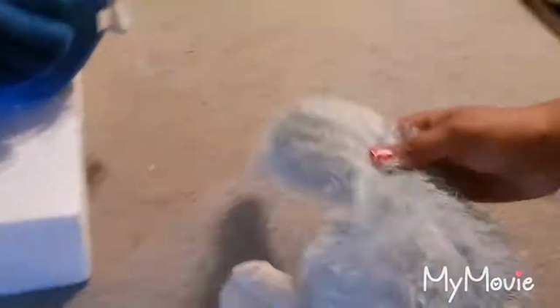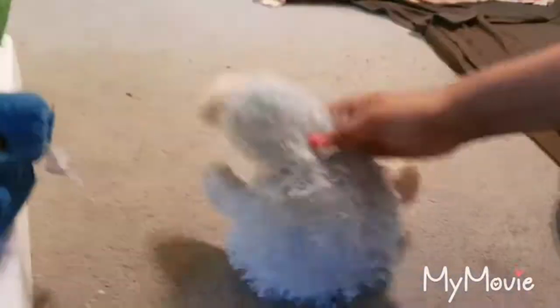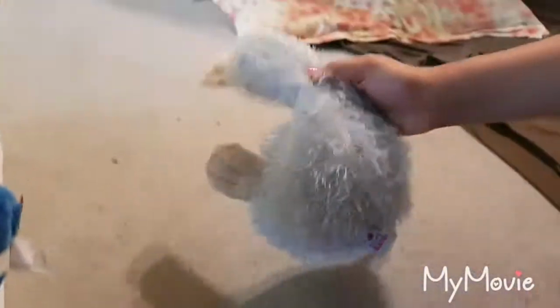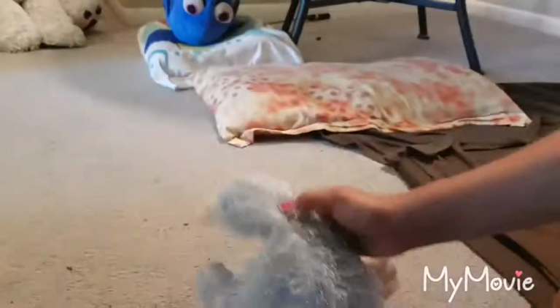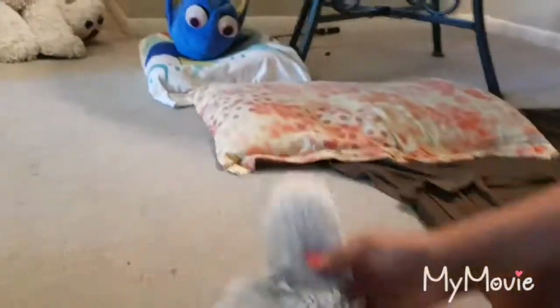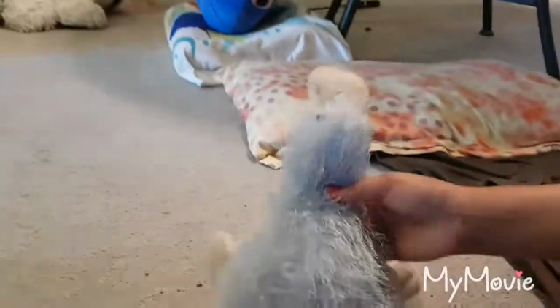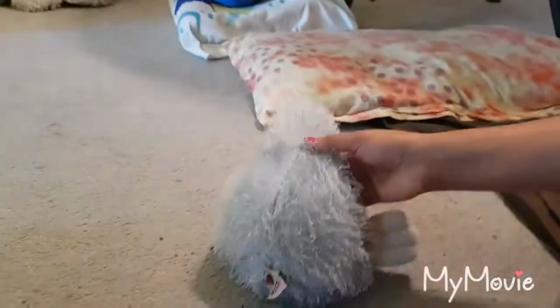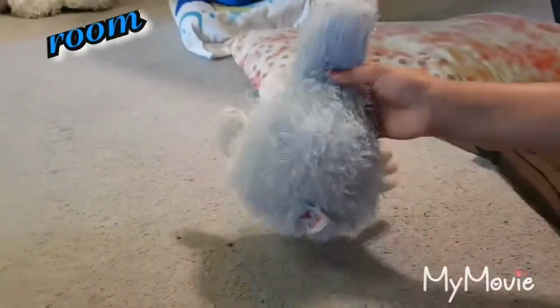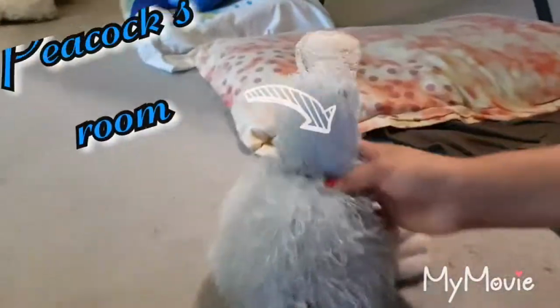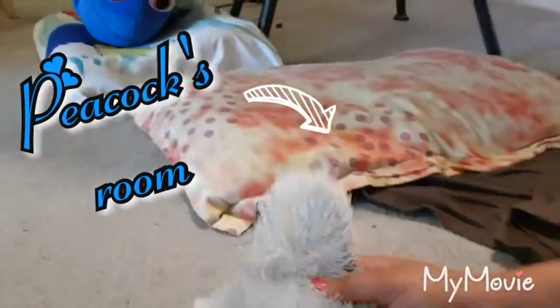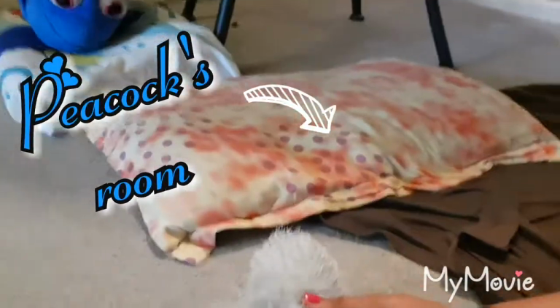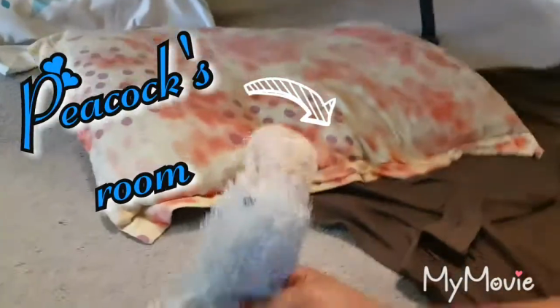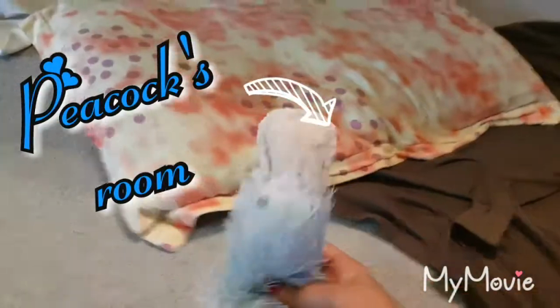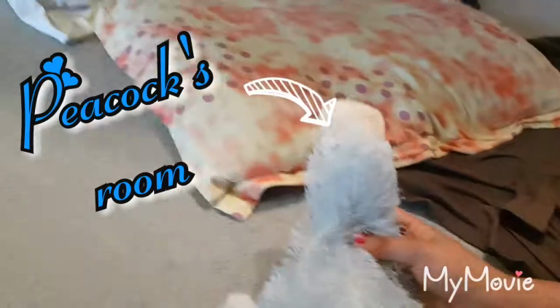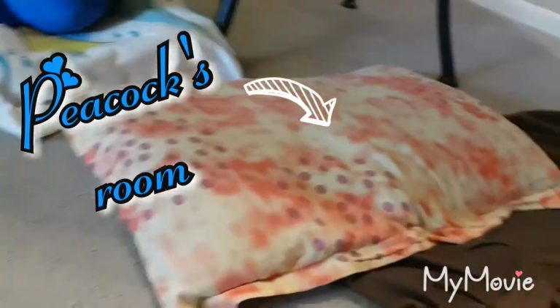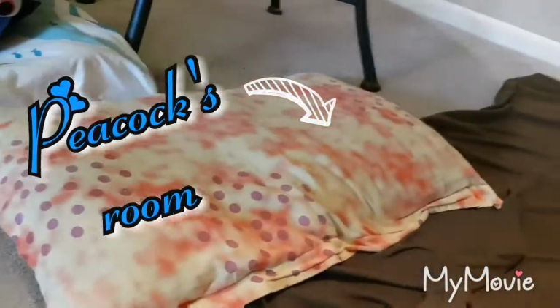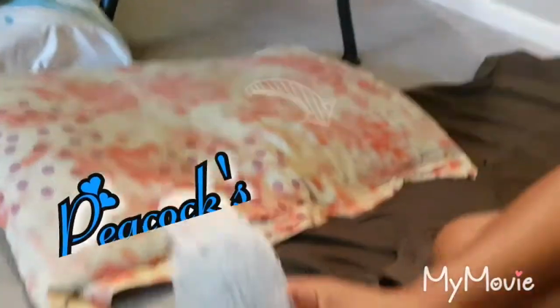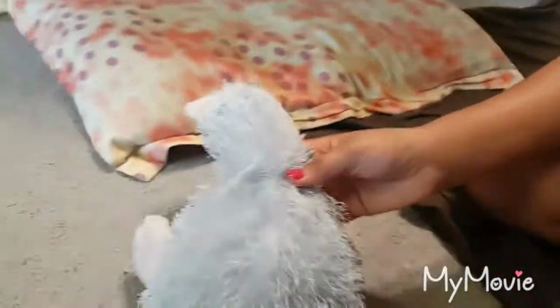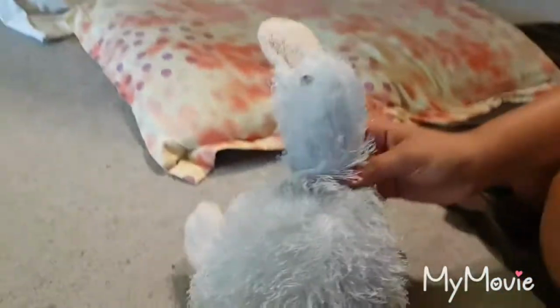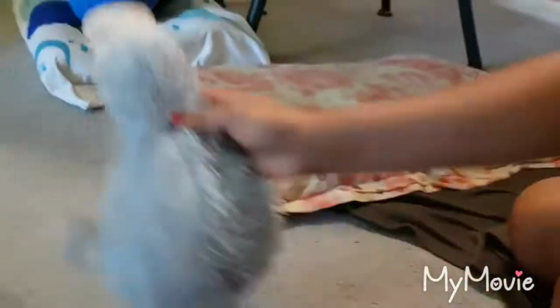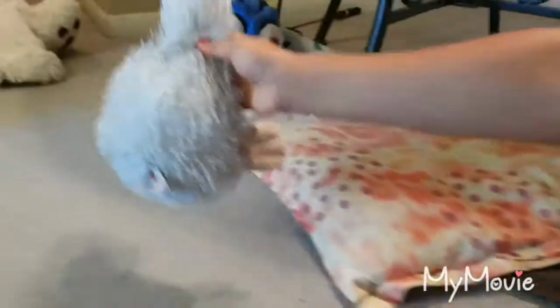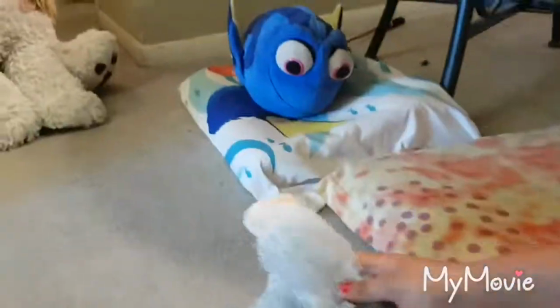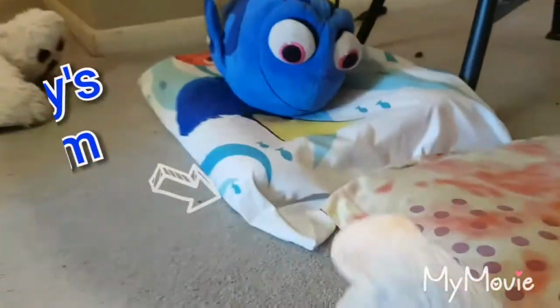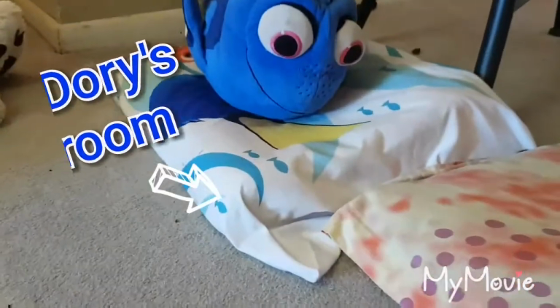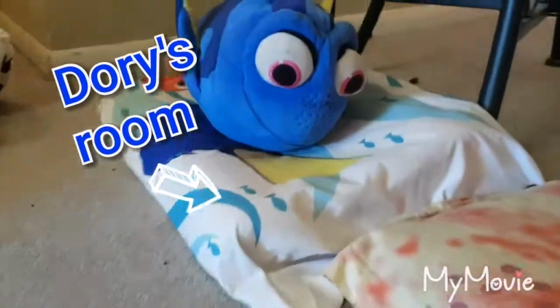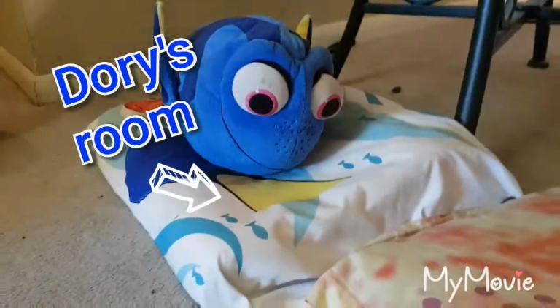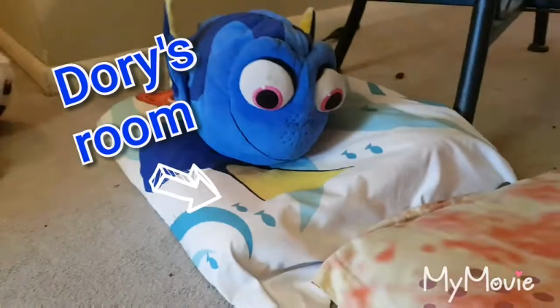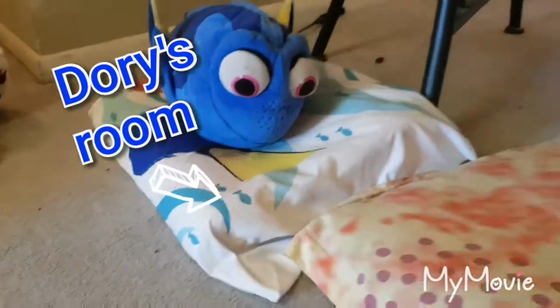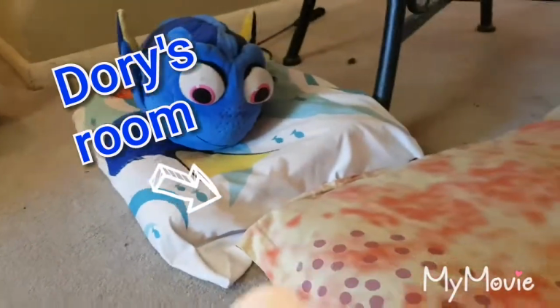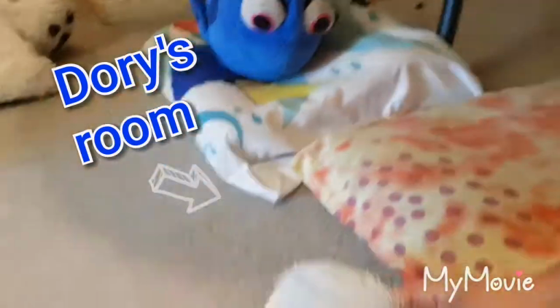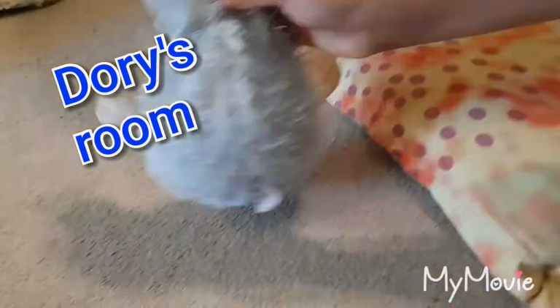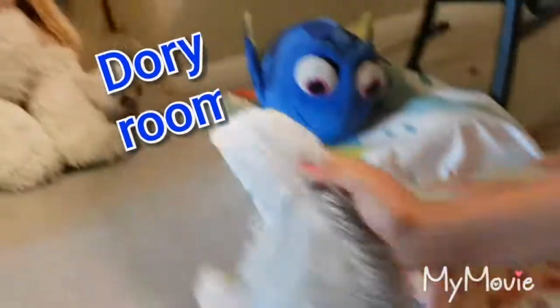Let's go to Peacock's room over here. So that is Peacock's room. And right next to Peacock's room is Dory's room. Hi guys. And that's him over there.